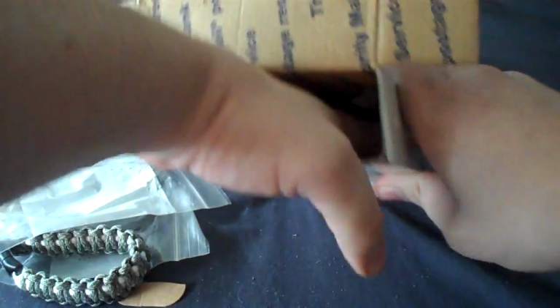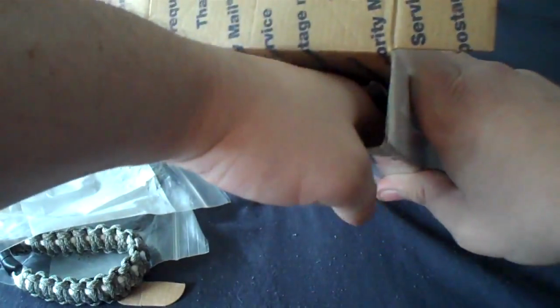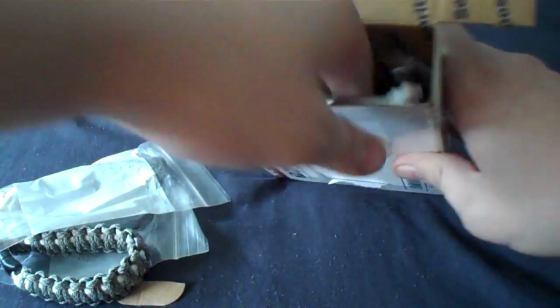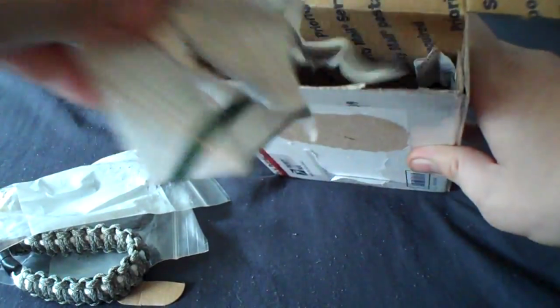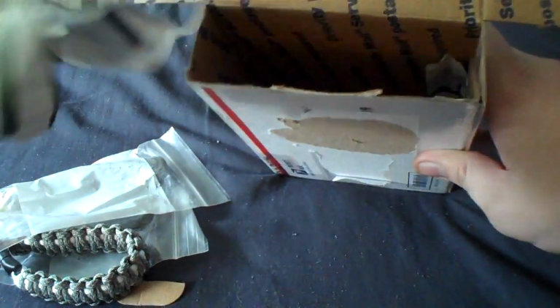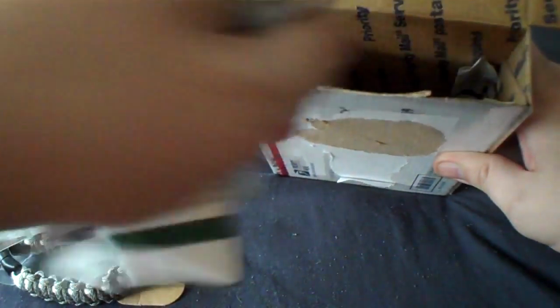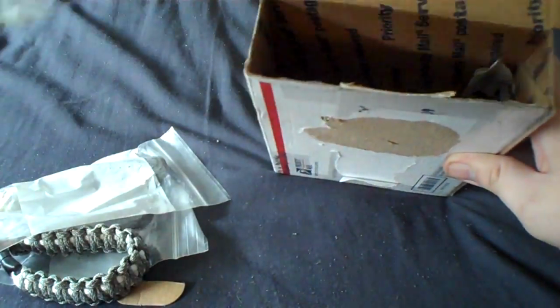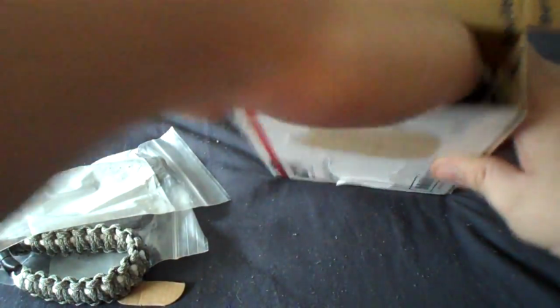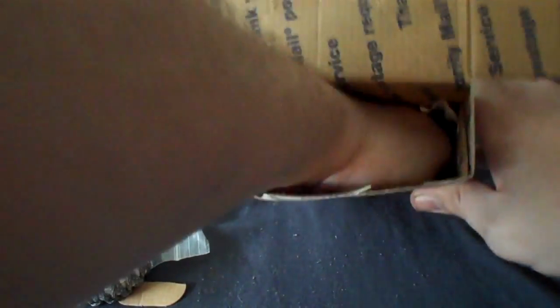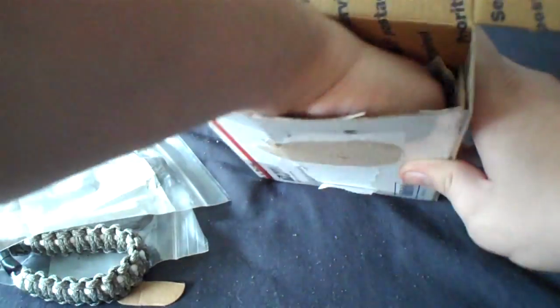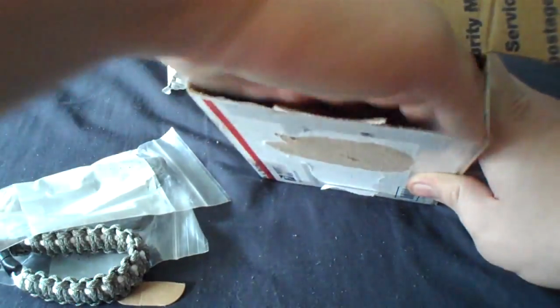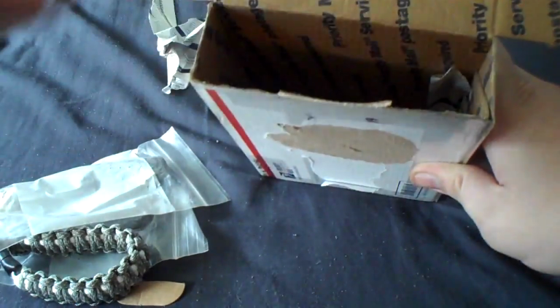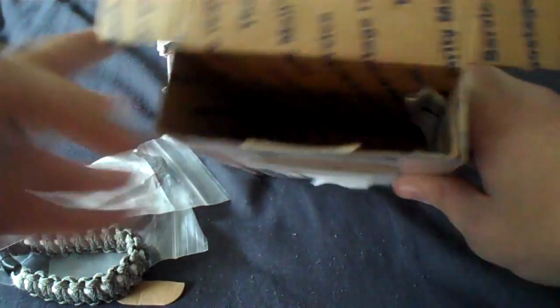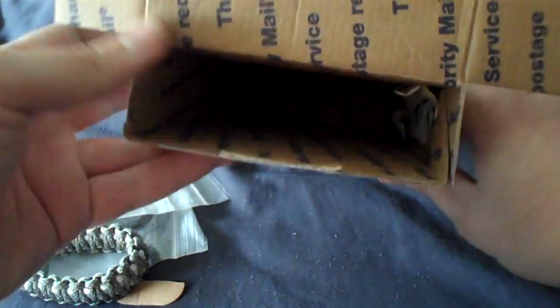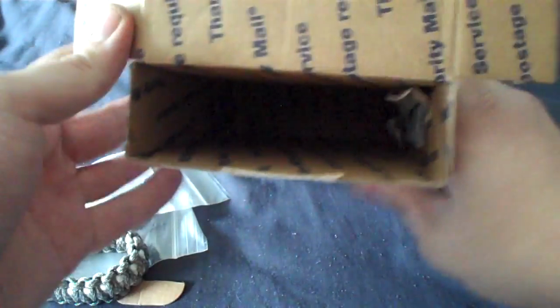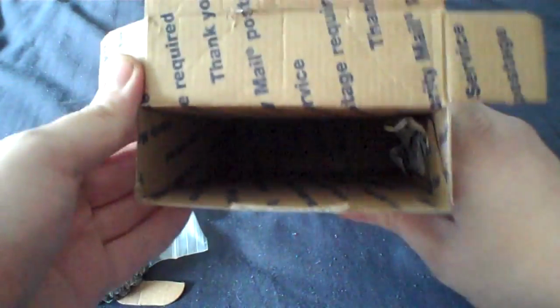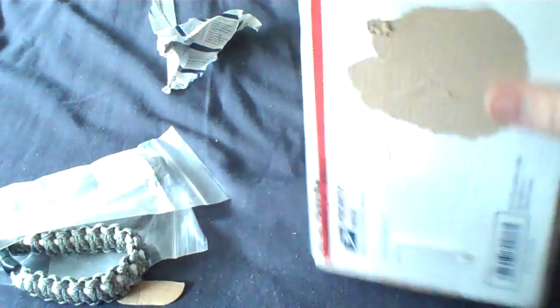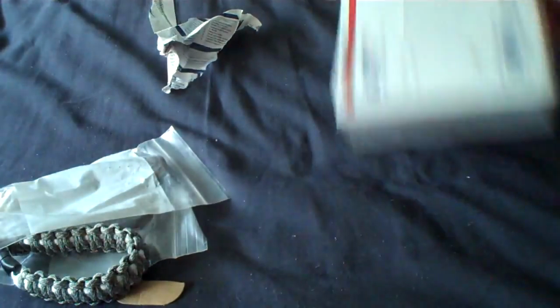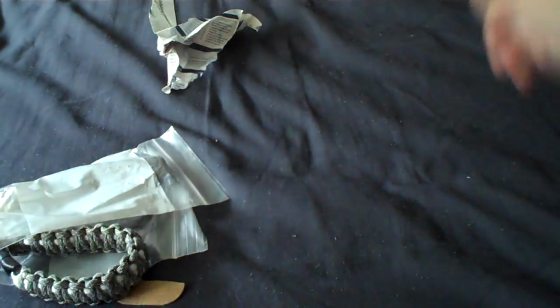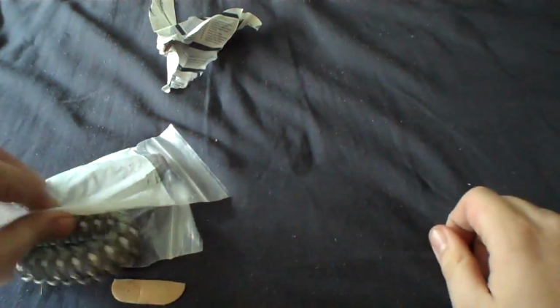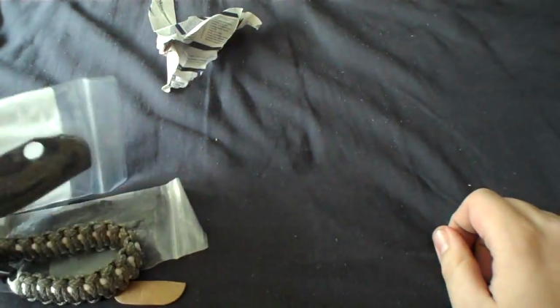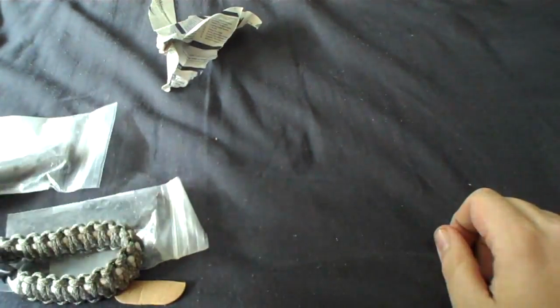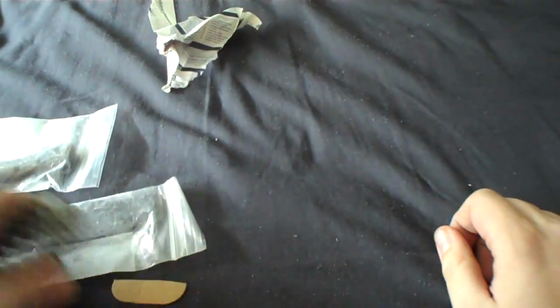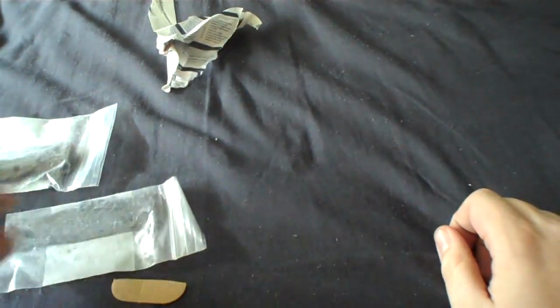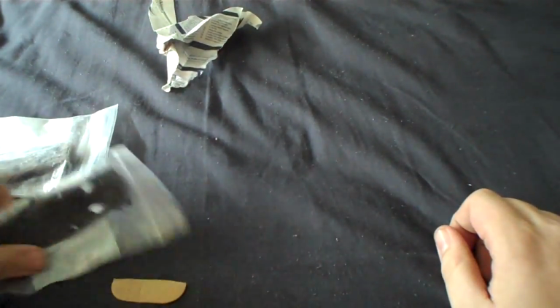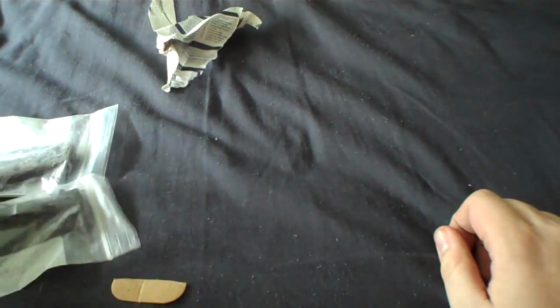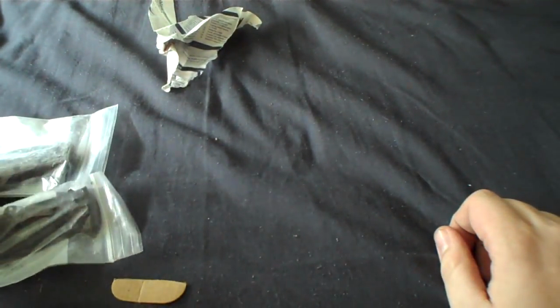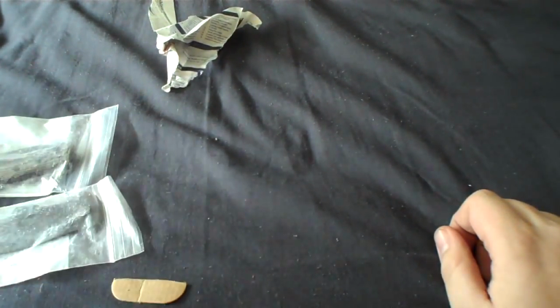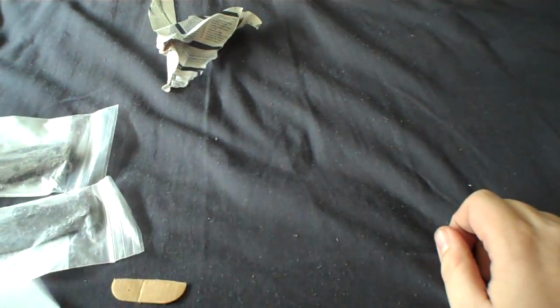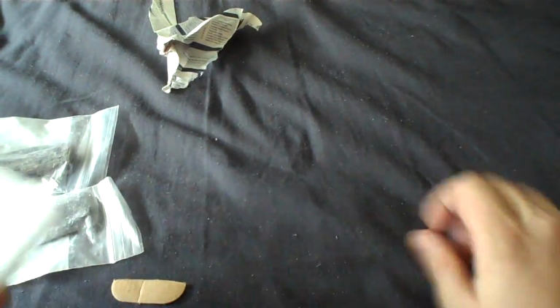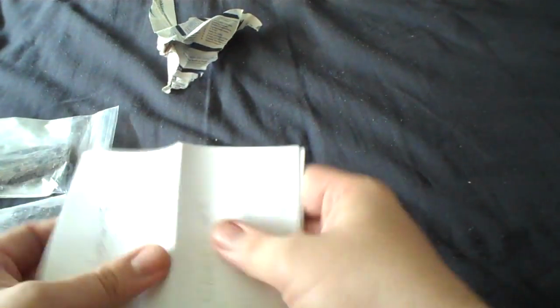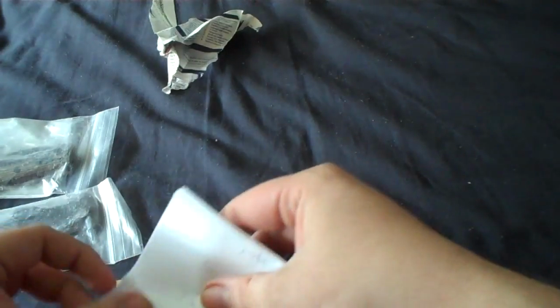Alright, let's make sure there's an empty box. Holy crap, I've got a whole bunch of stuff here.